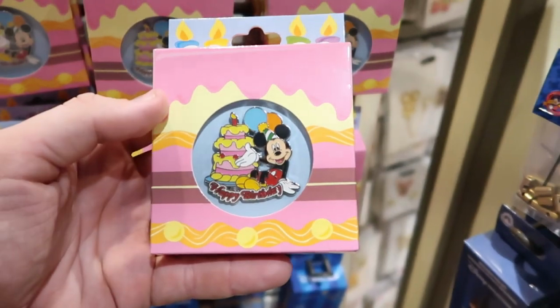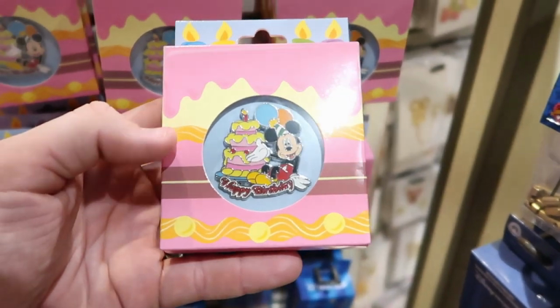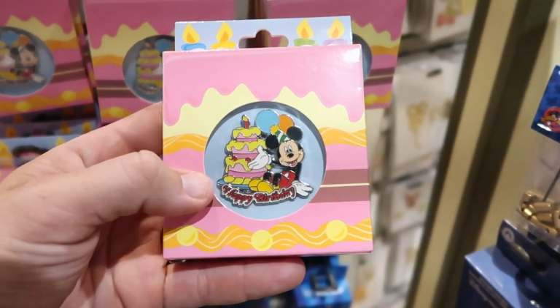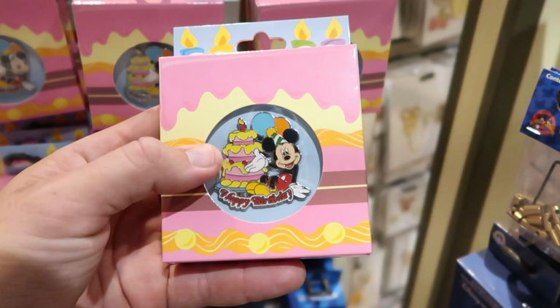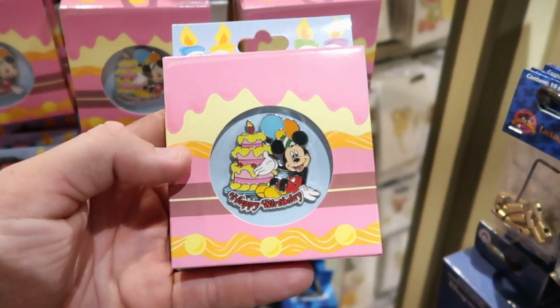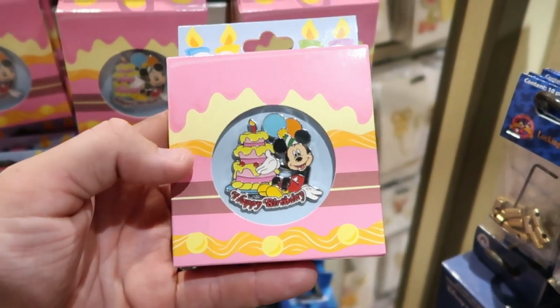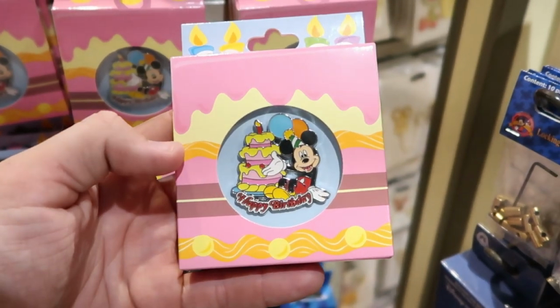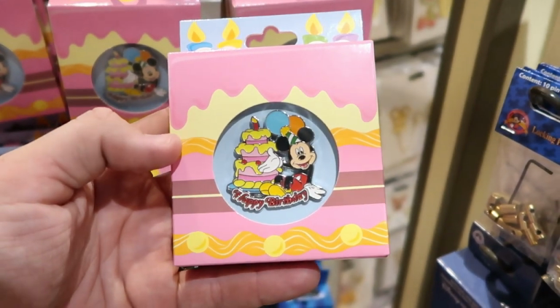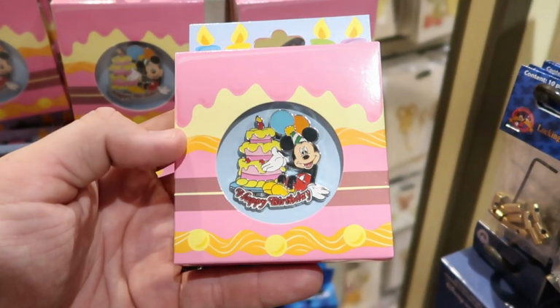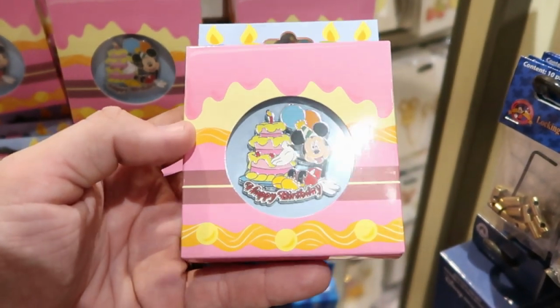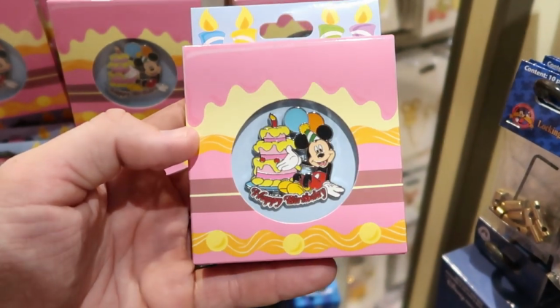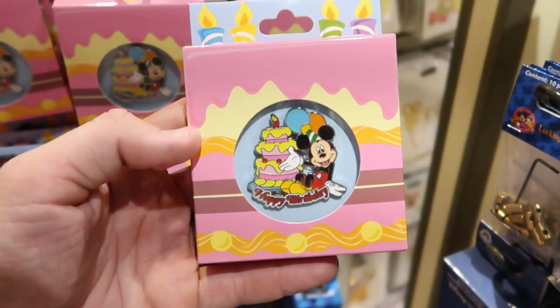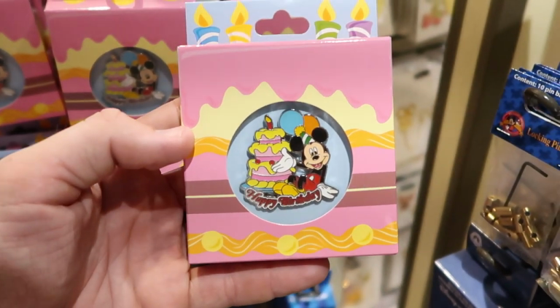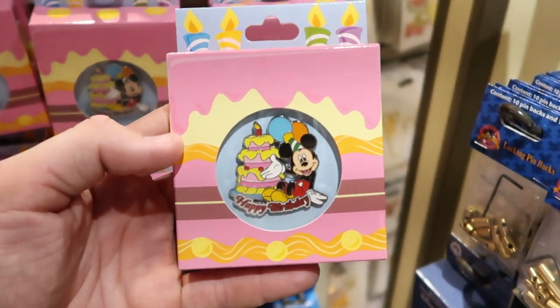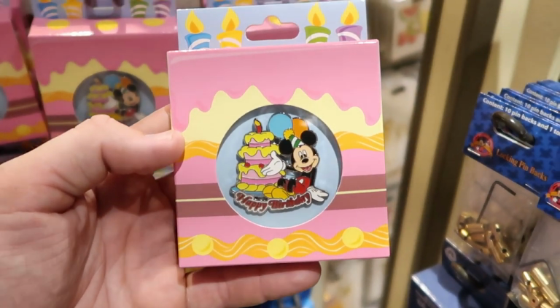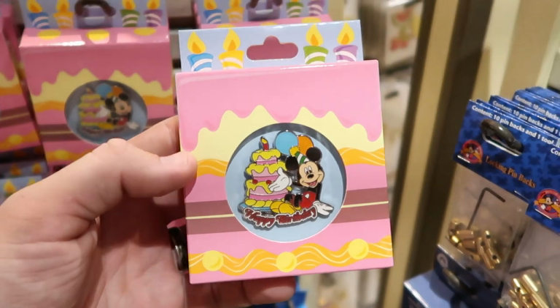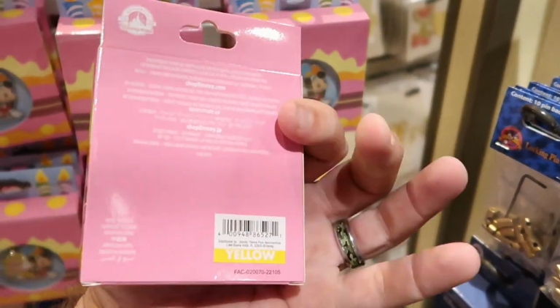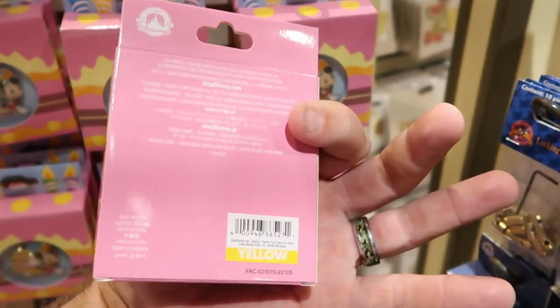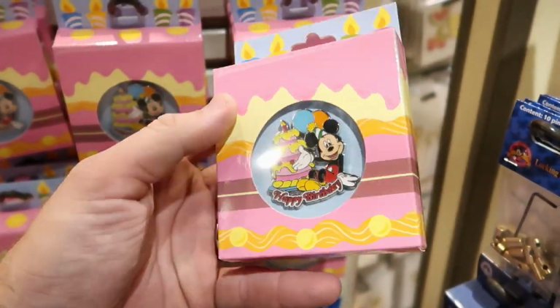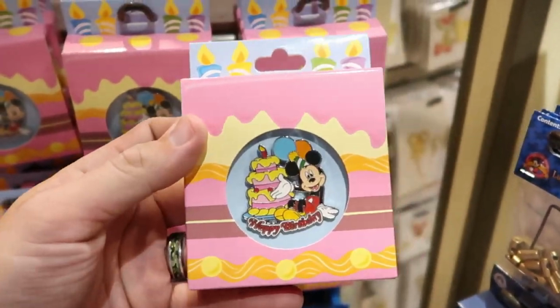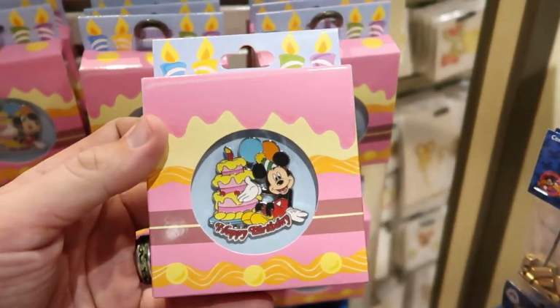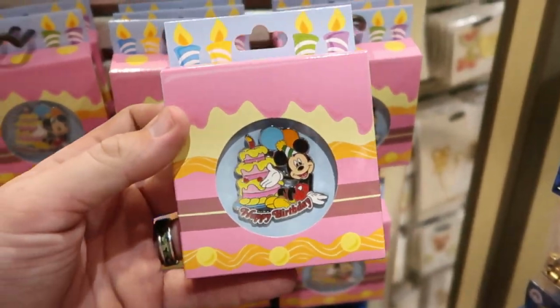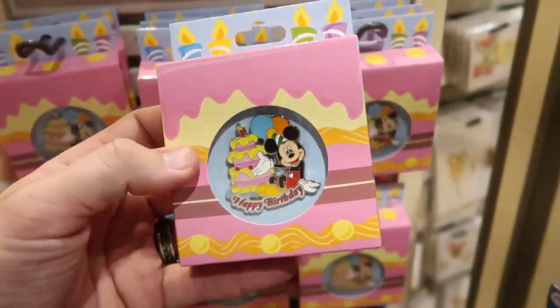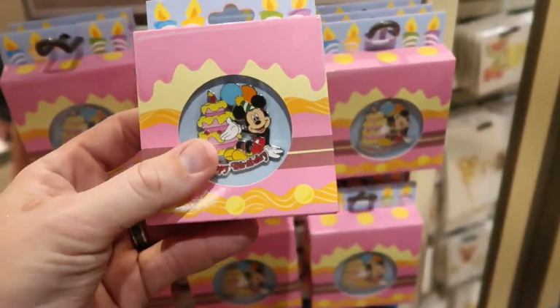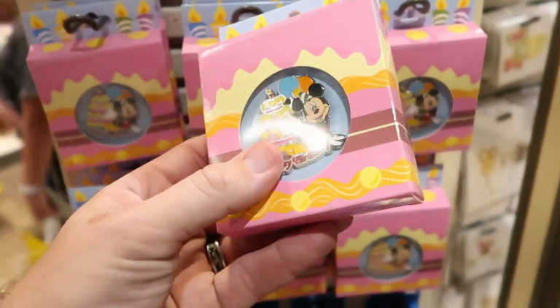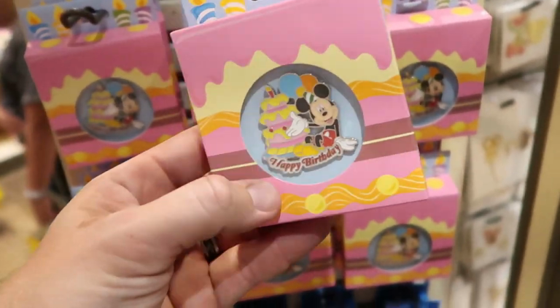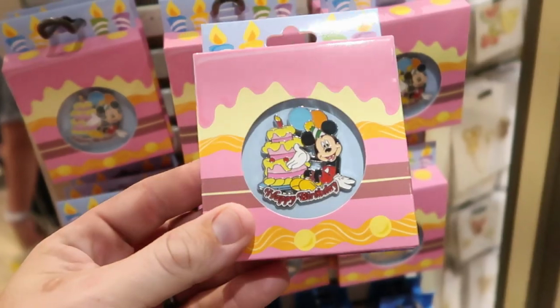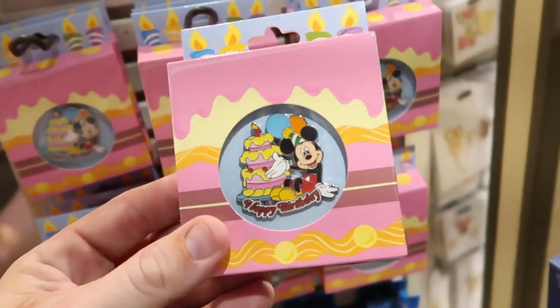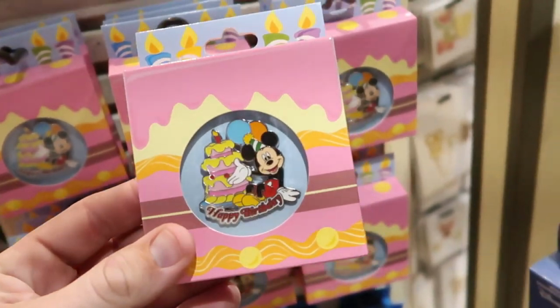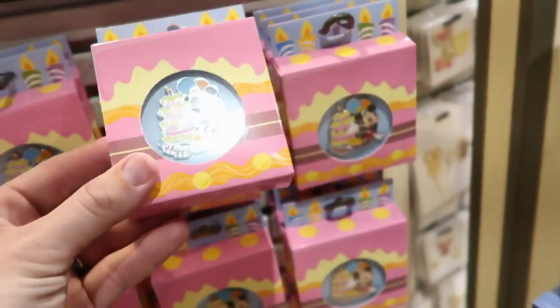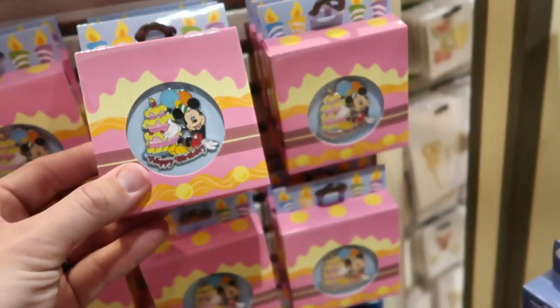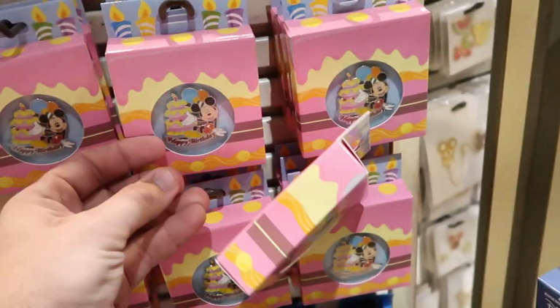I love this one right here — it's a Mickey Mouse Happy Birthday pin. Look at him there, it says 'Happy Birthday' and he's sitting next to a ginormous cake. These ones are $12.99 again, but it comes in this awesome box which I really, really love.